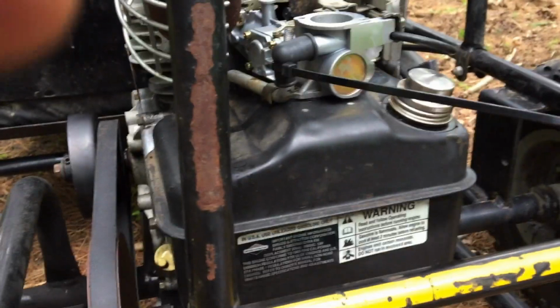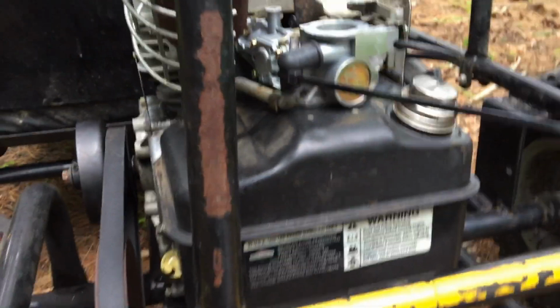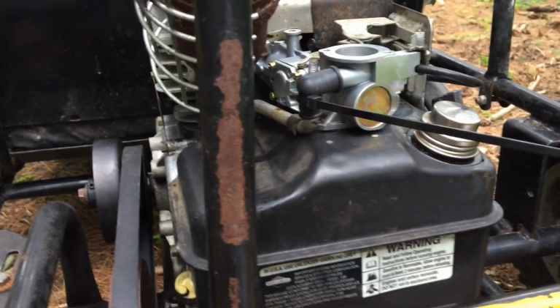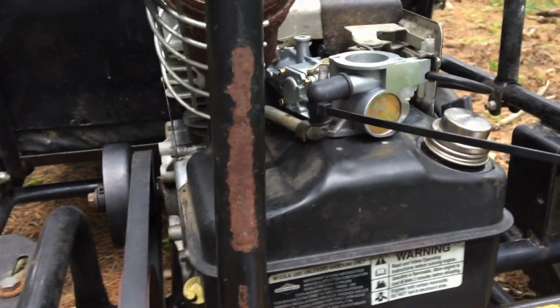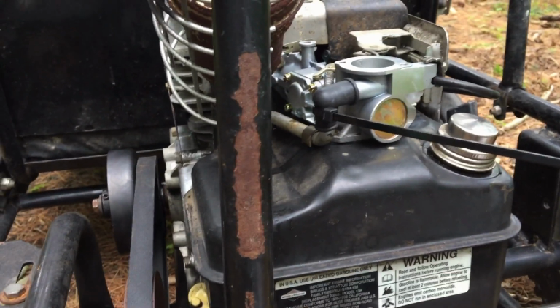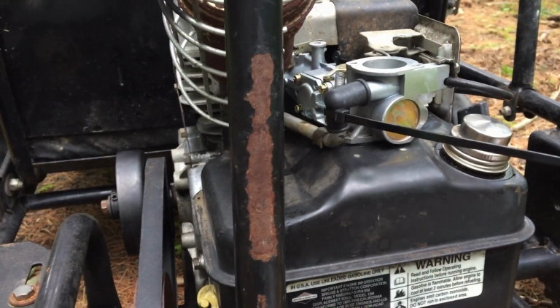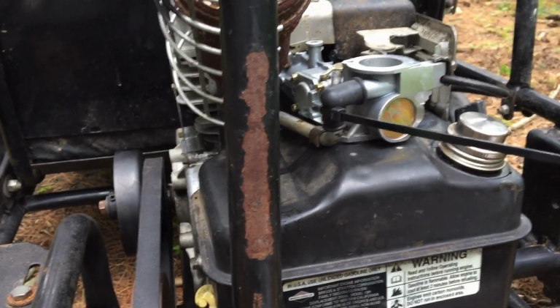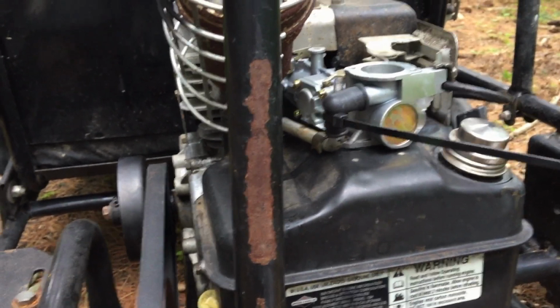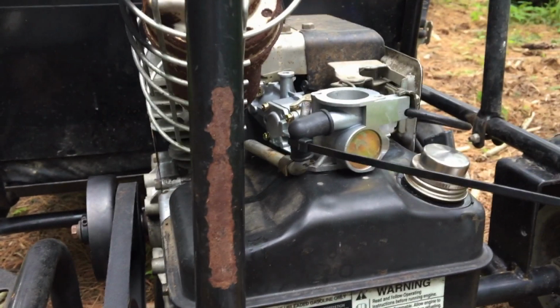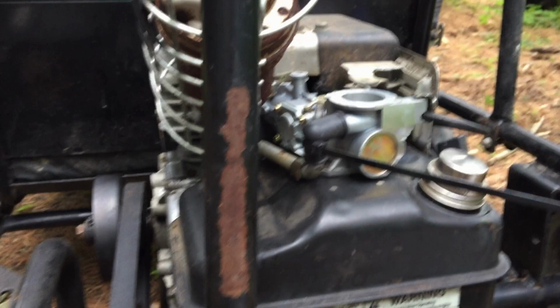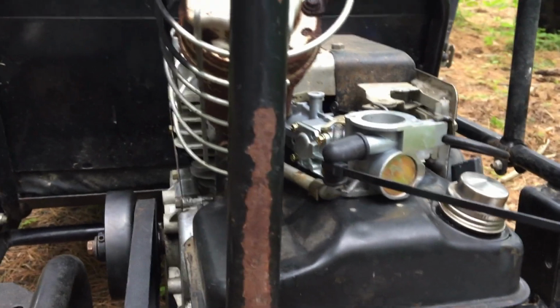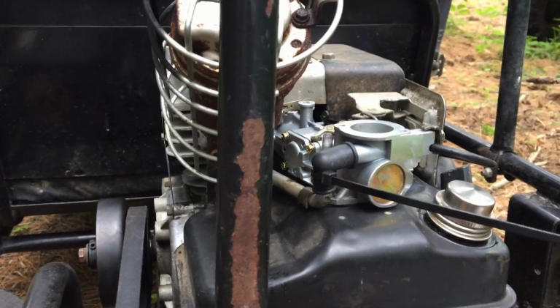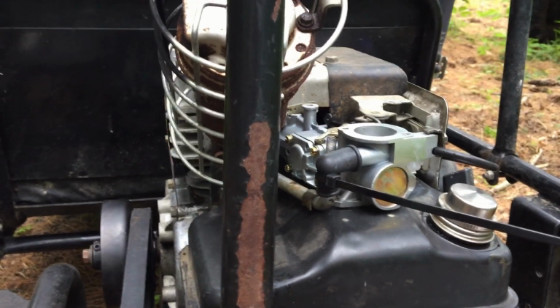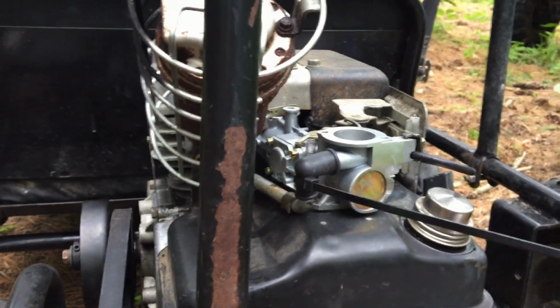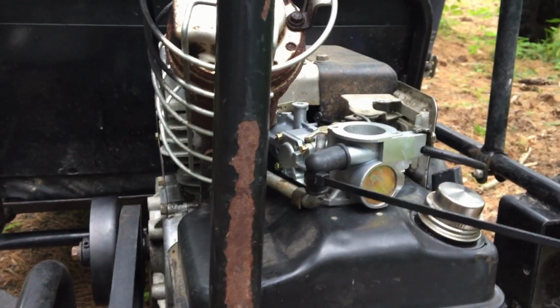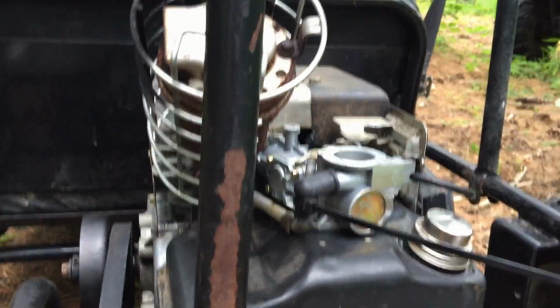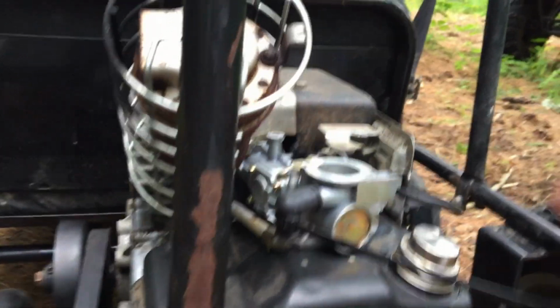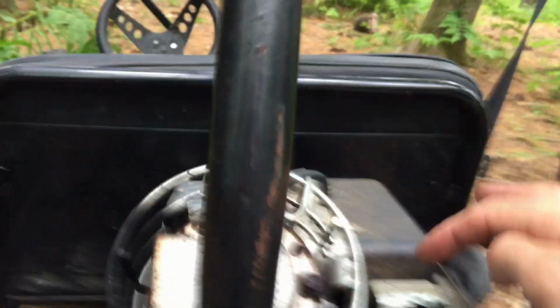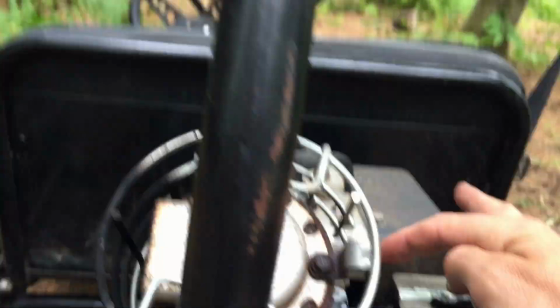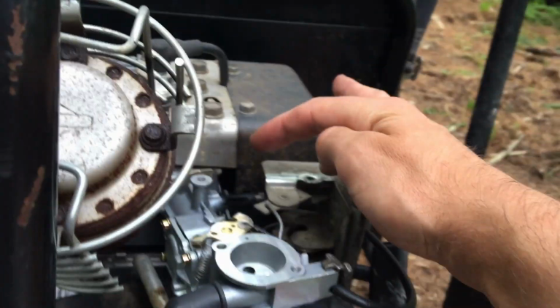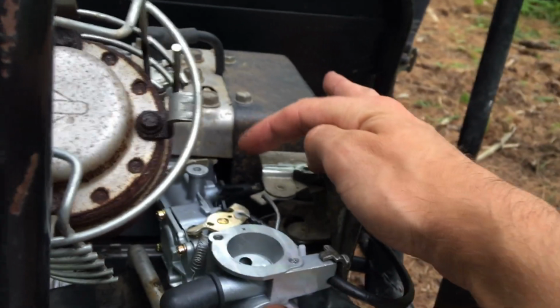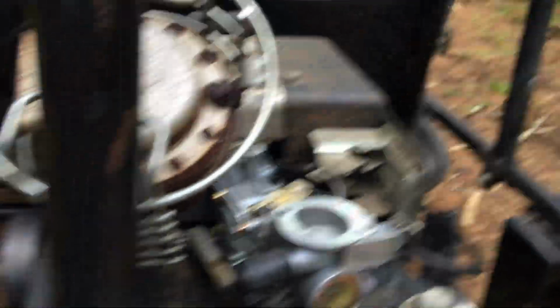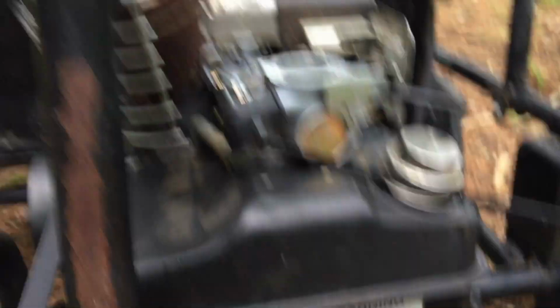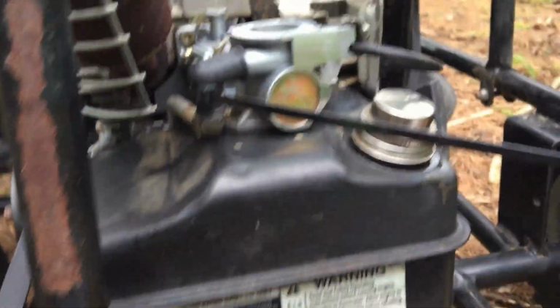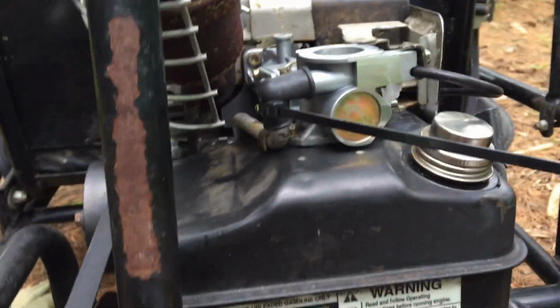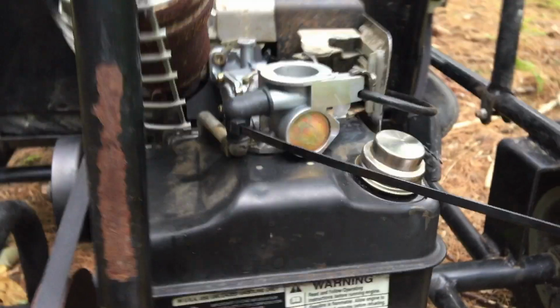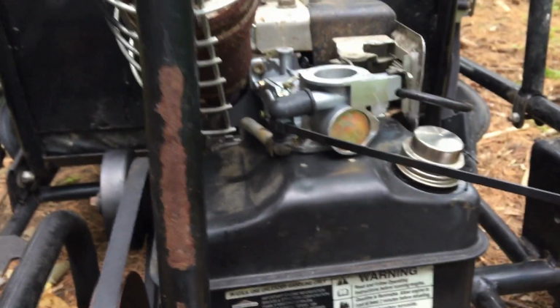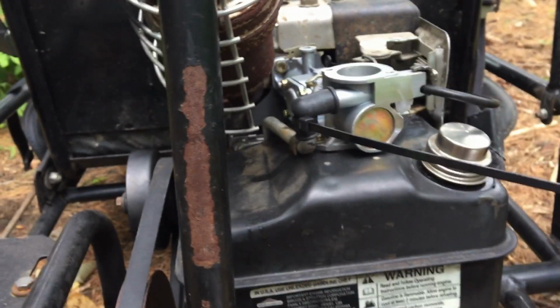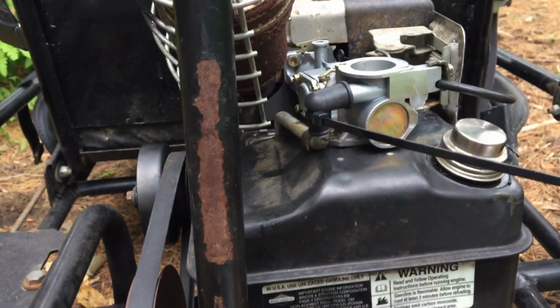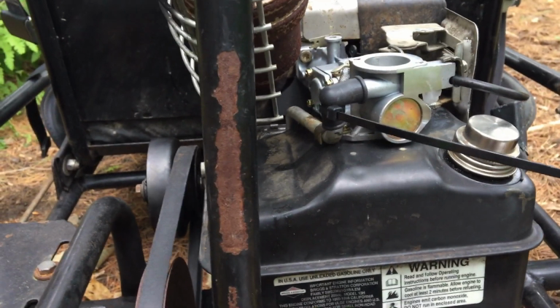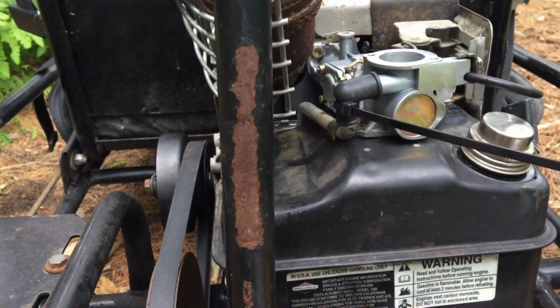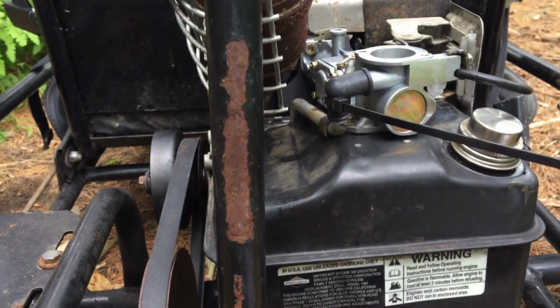I put new gaskets in and put a new carb on as well — the other carb was filthy. The head intake was filthy as well. Once I got it put back together, the engine was running well.